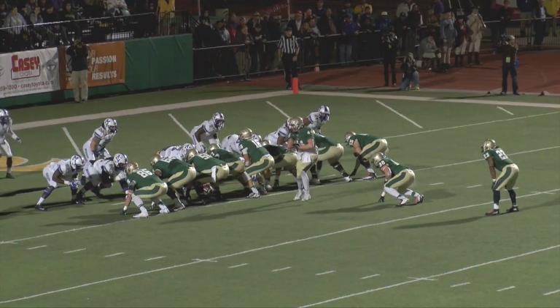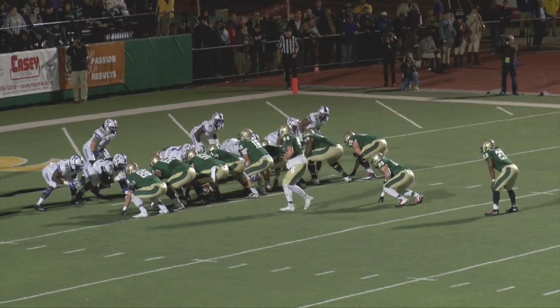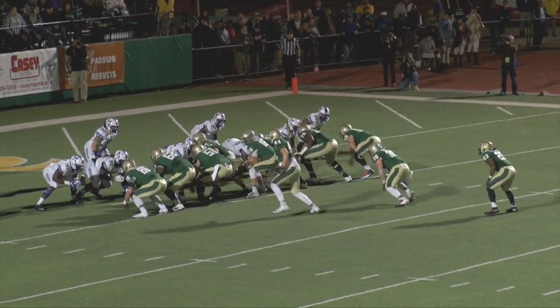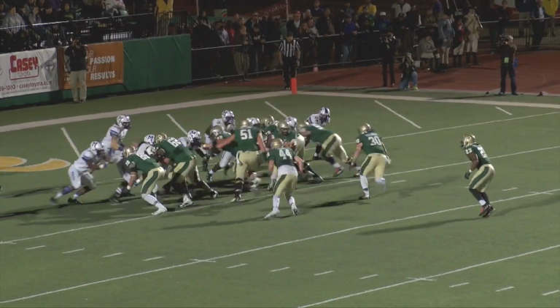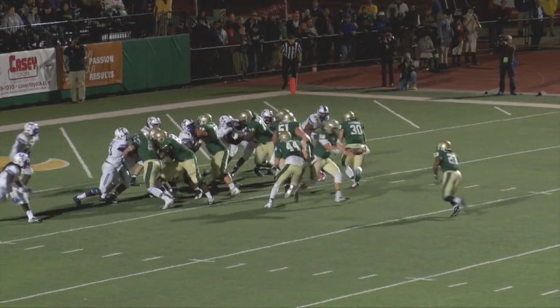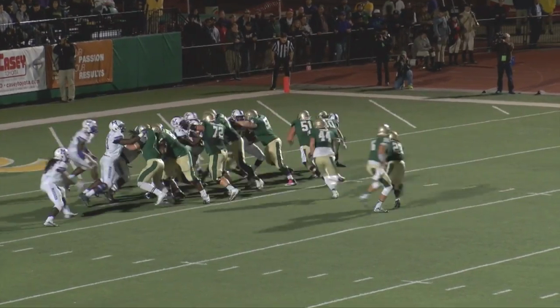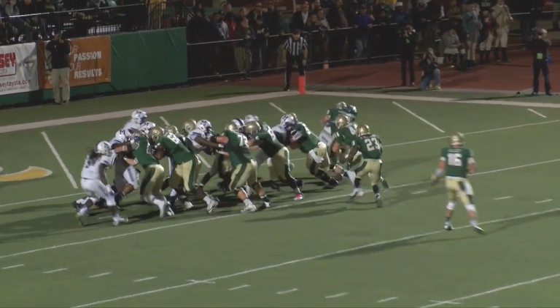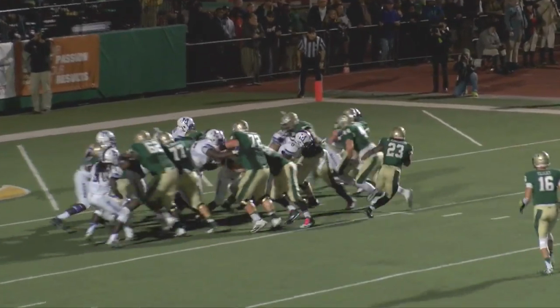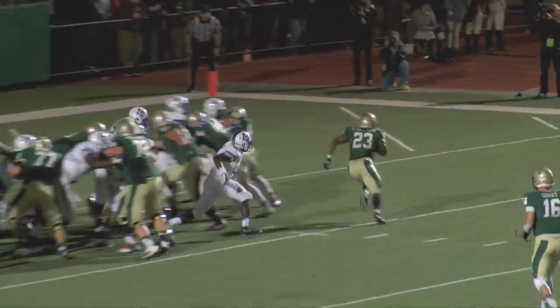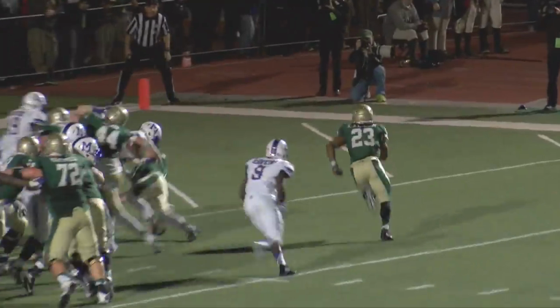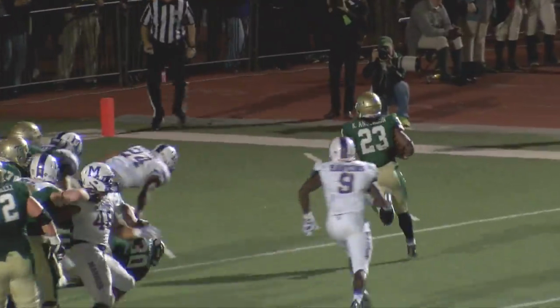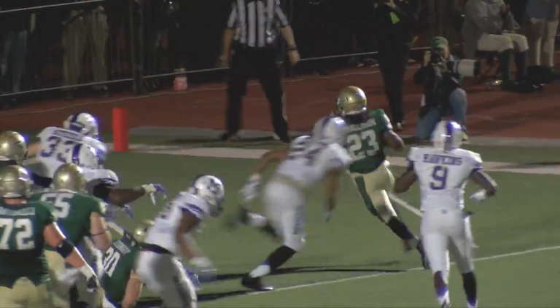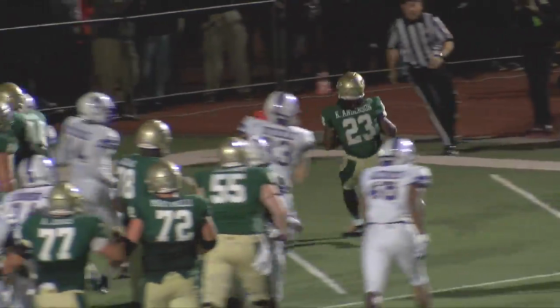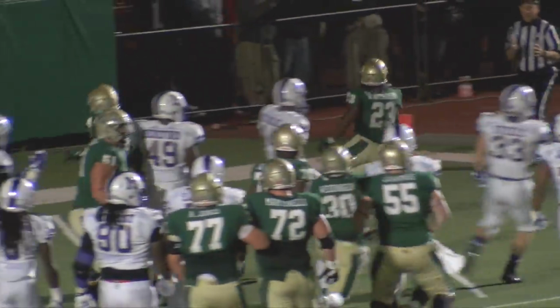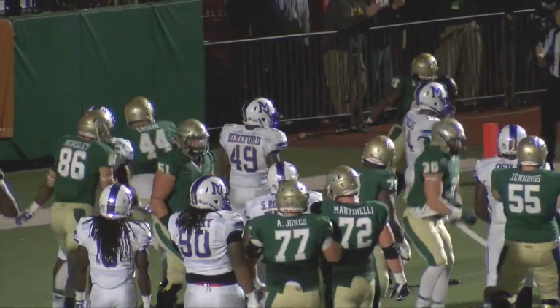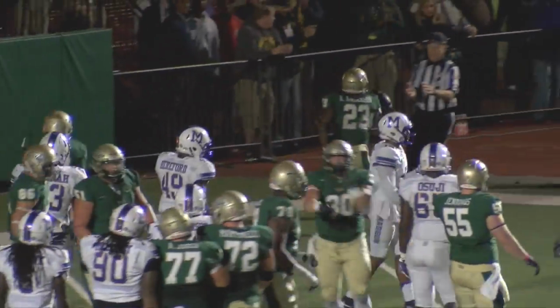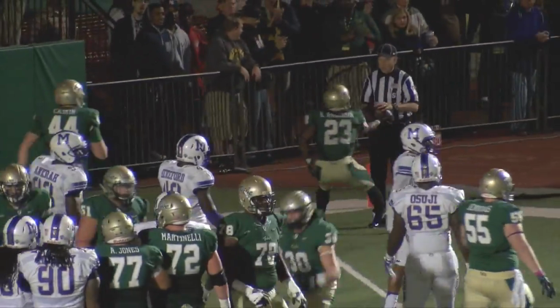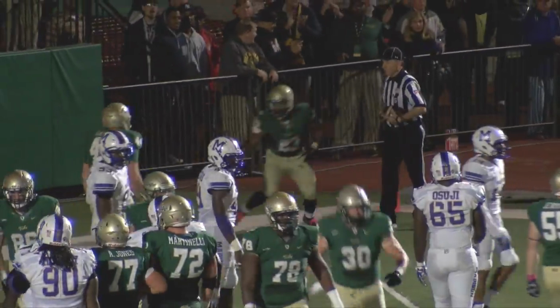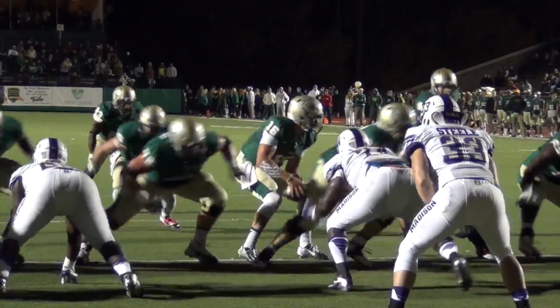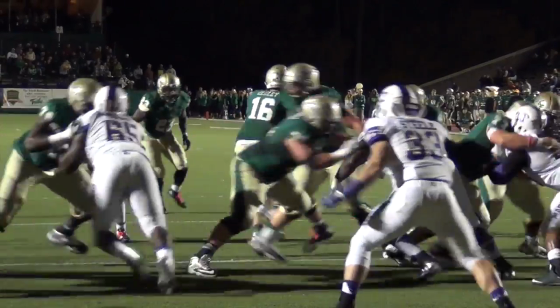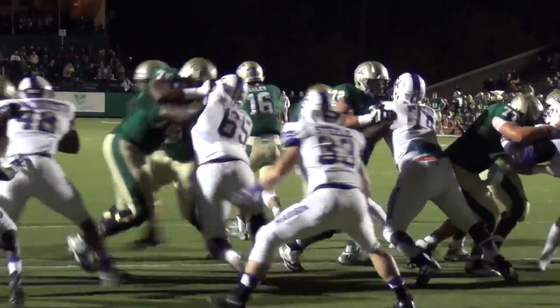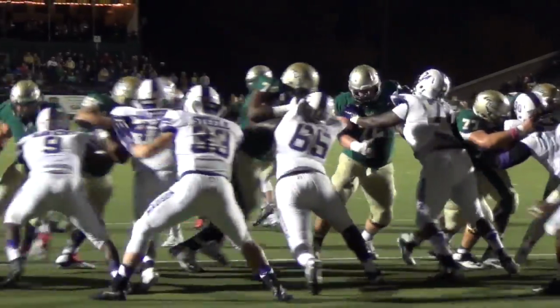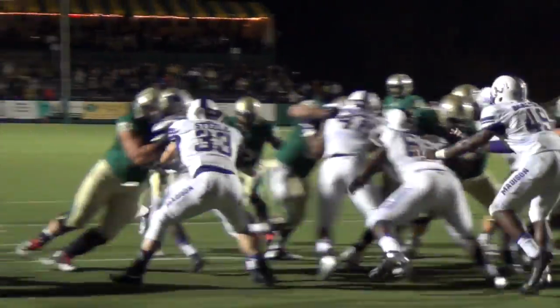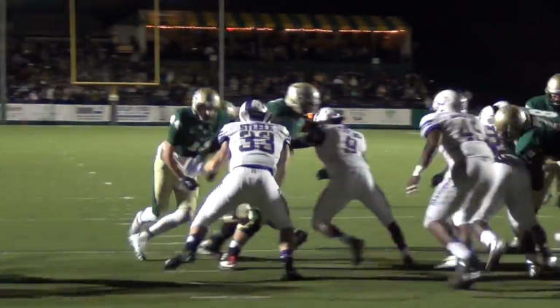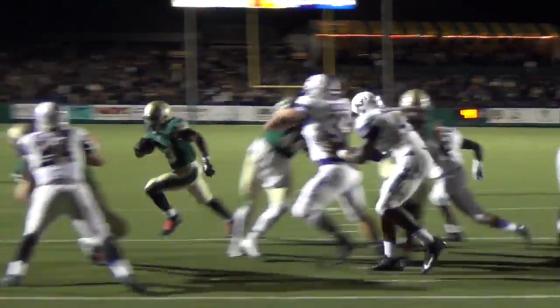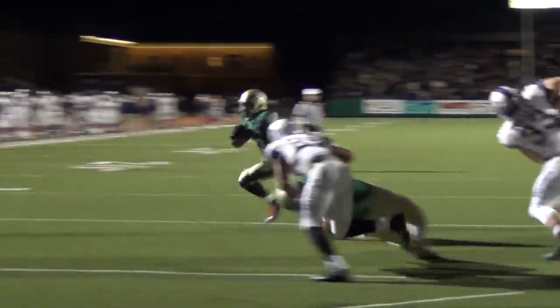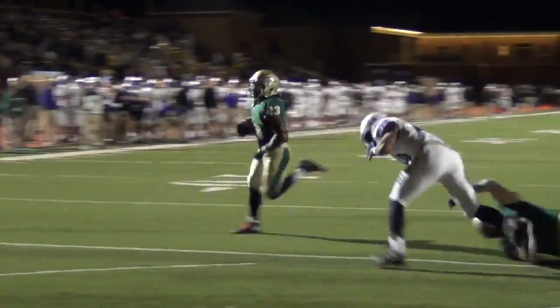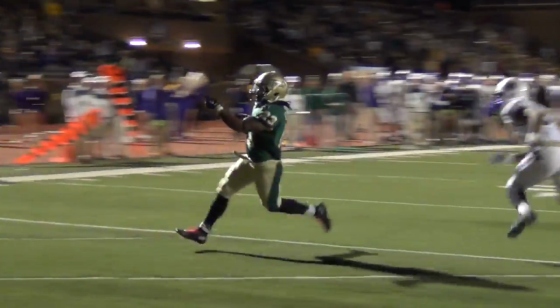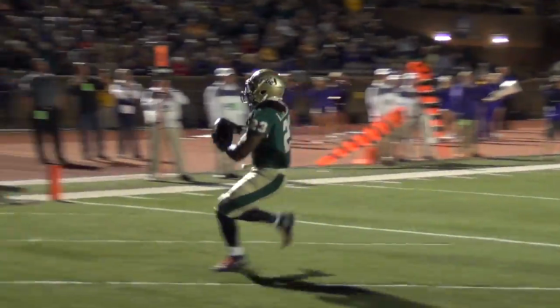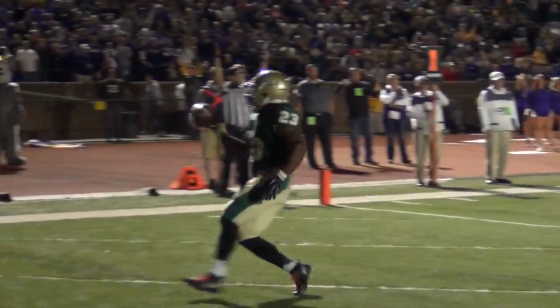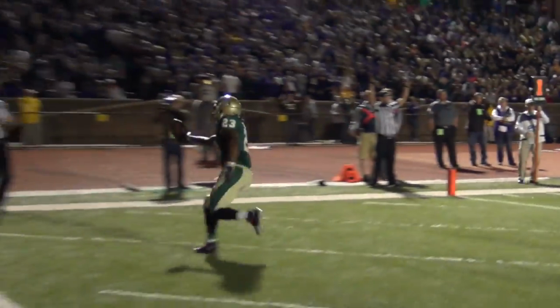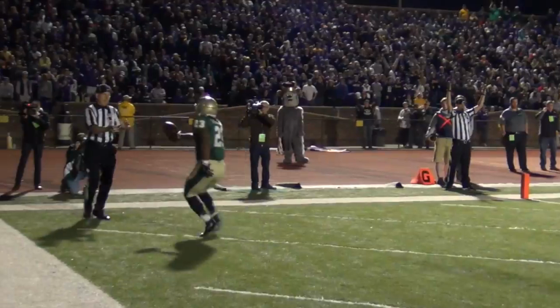Basket in motion. The snap. Hand off to Kendall right side, busting it out right, and he'll walk into the score. Touchdown William and Mary. Touchdown Kendall Anderson. And the drive is within five once again — 34-29.